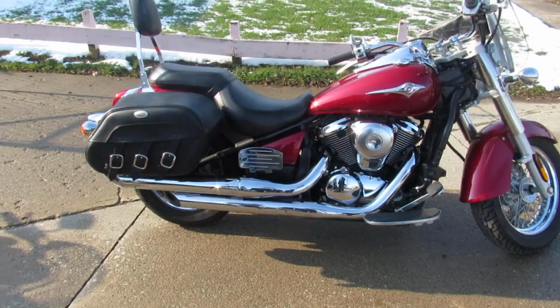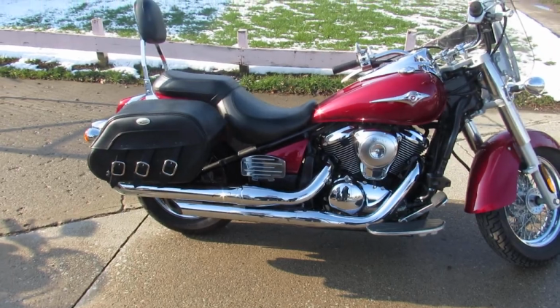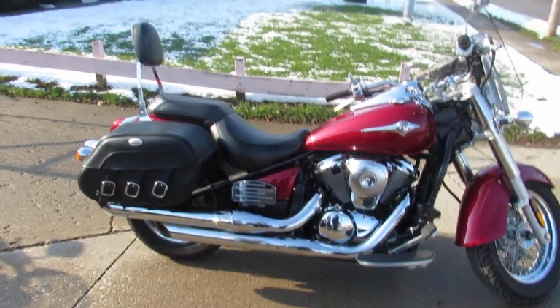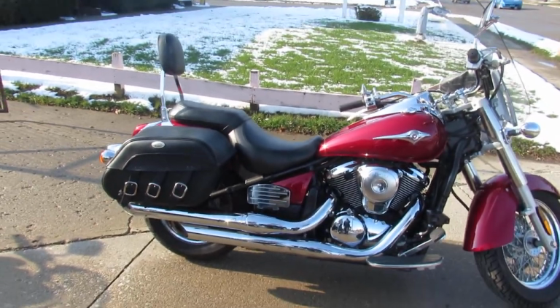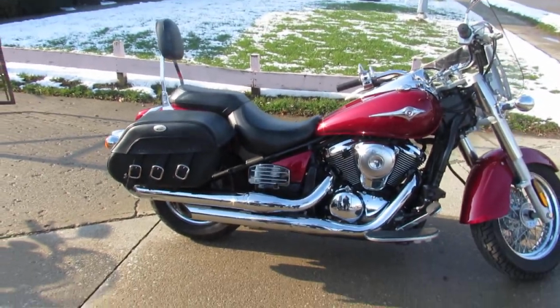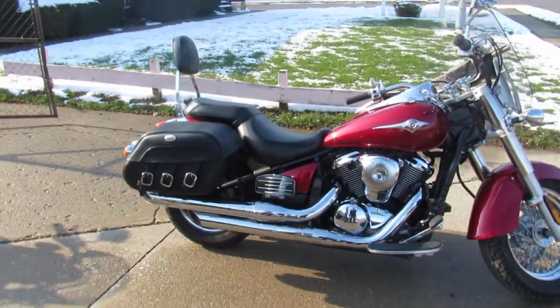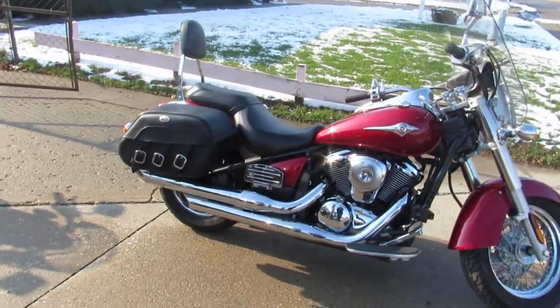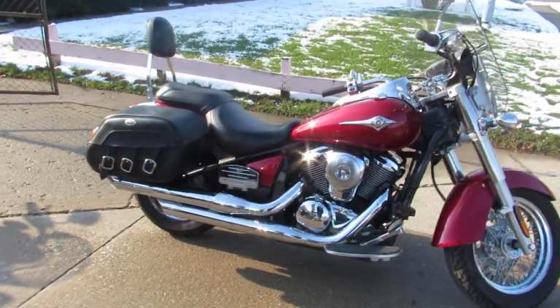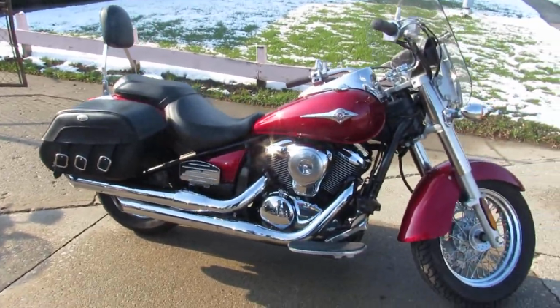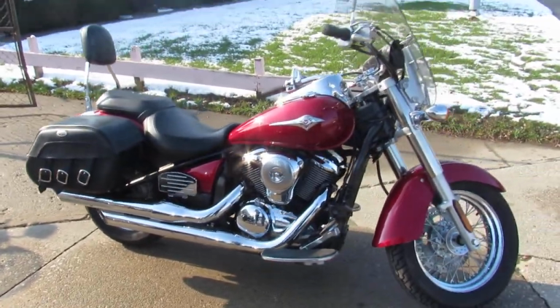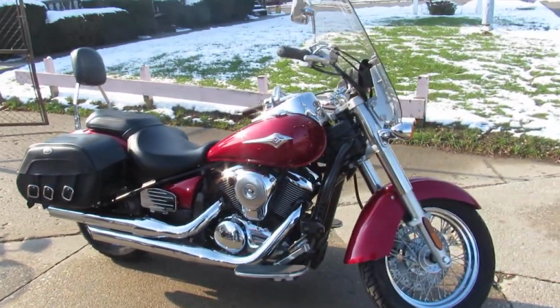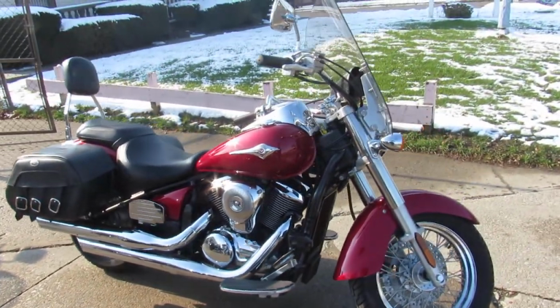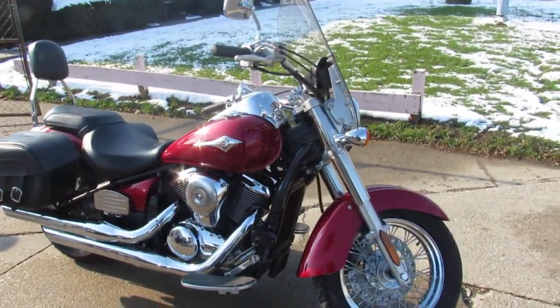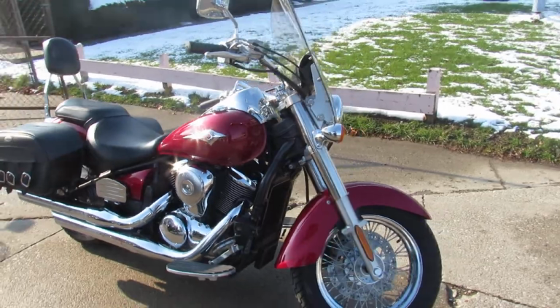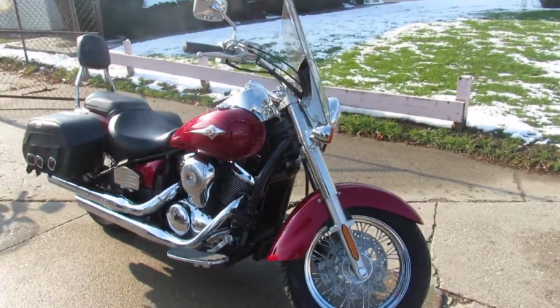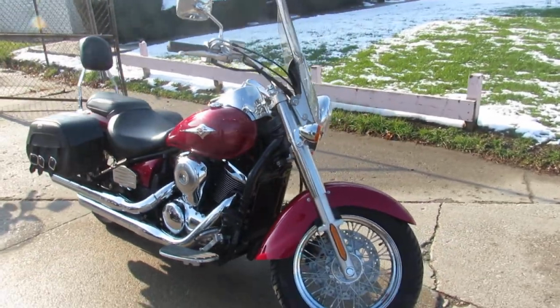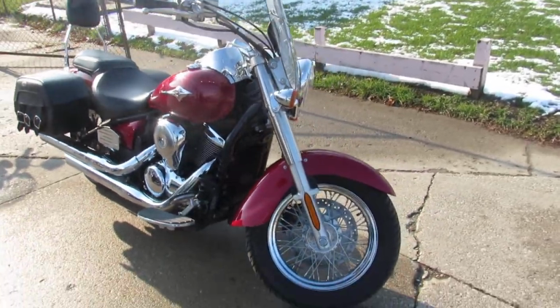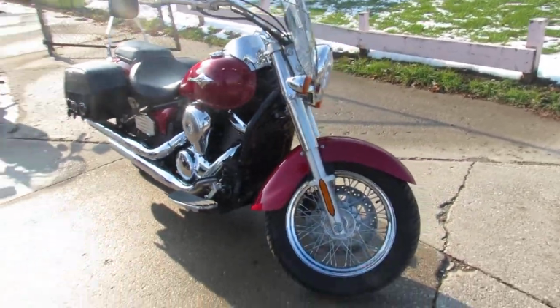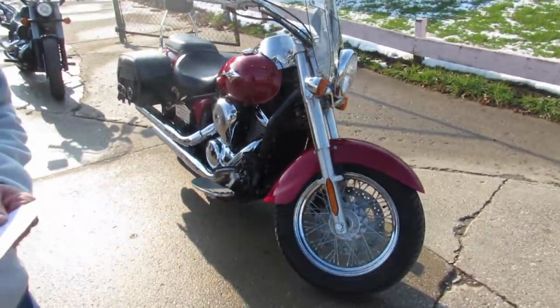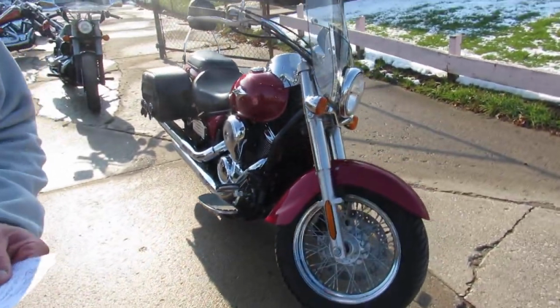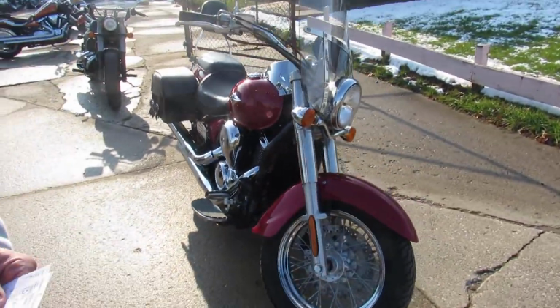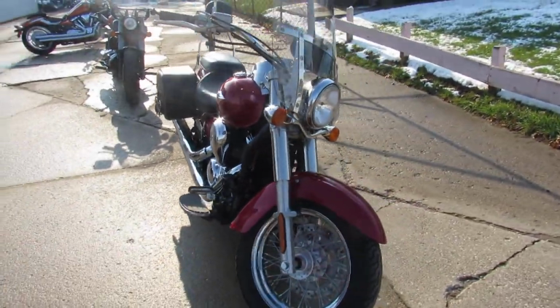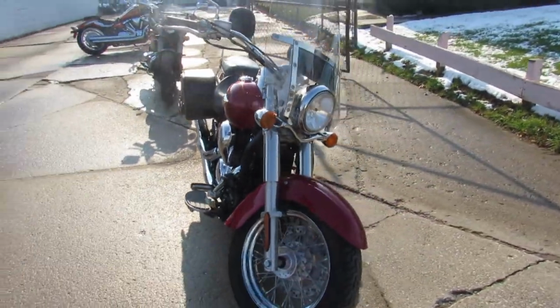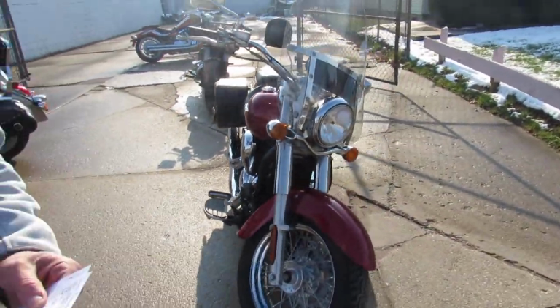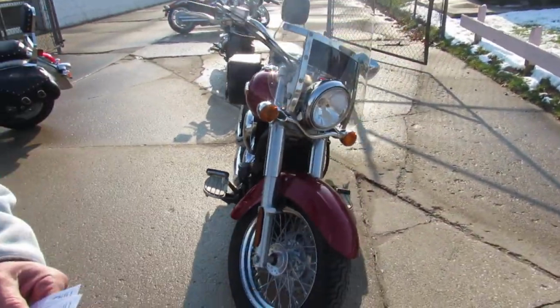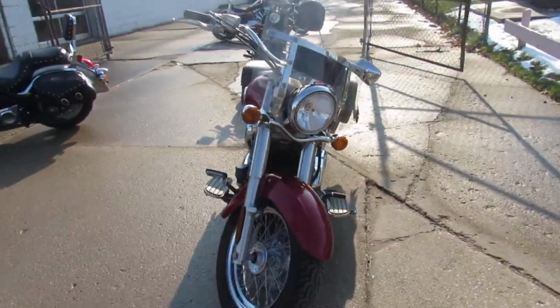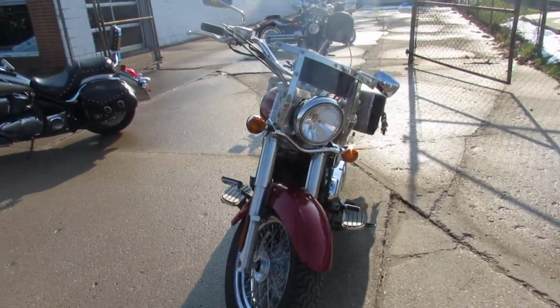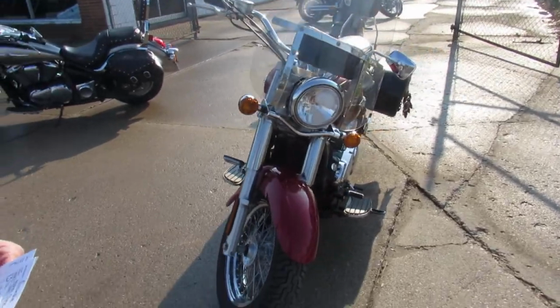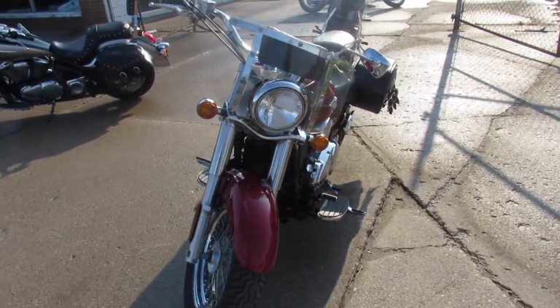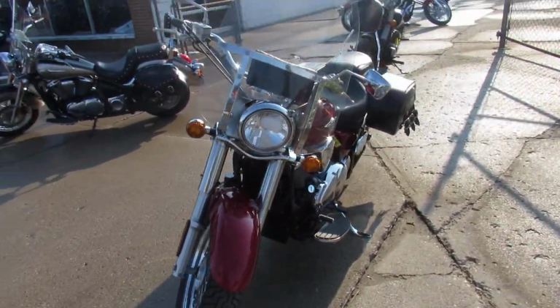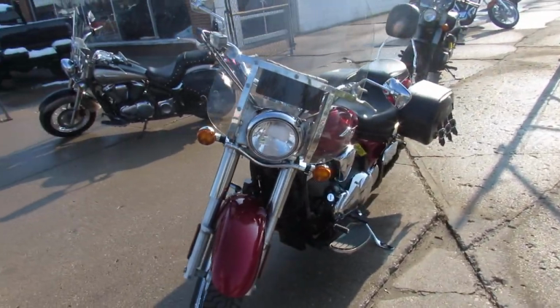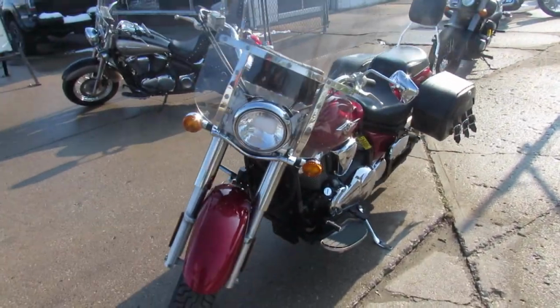Hey, what's up guys? We're knocking some of these videos out on the used bikes we just got in. We've got a semi load in, so we're getting them up as quick as we can. This one's a 2007 Kawasaki Vulcan 900 with low miles — 6,447 miles.